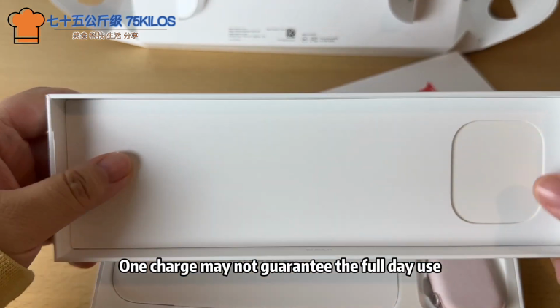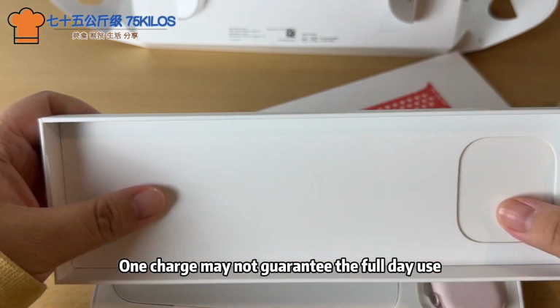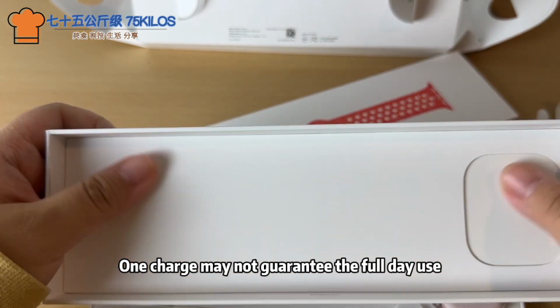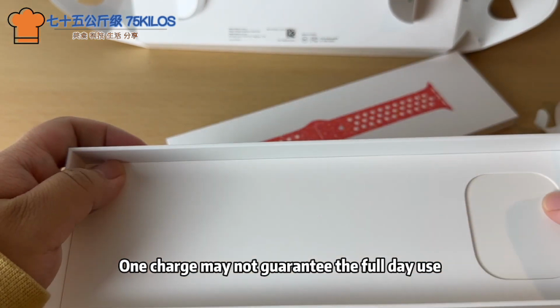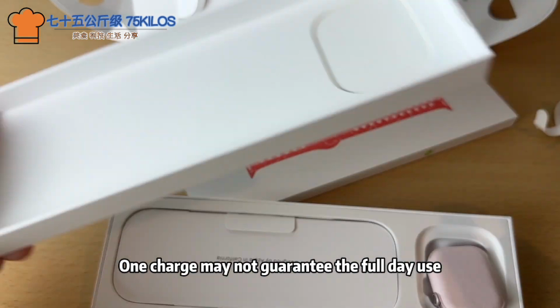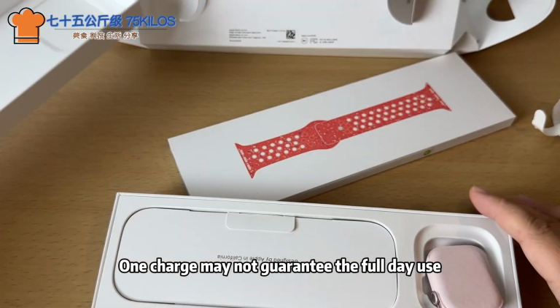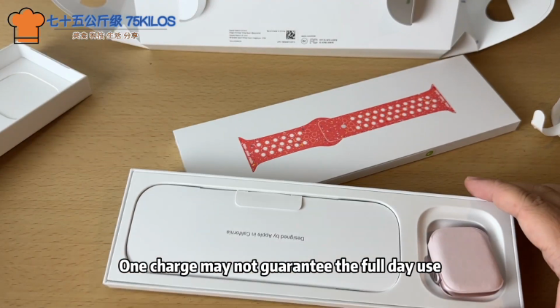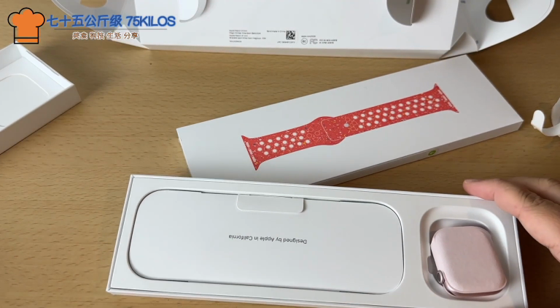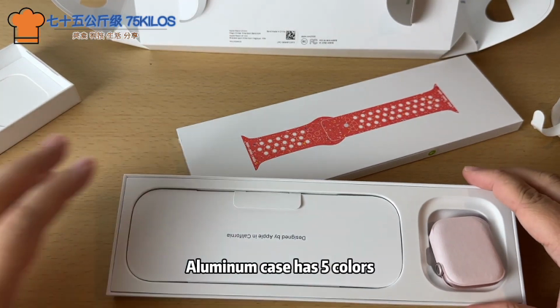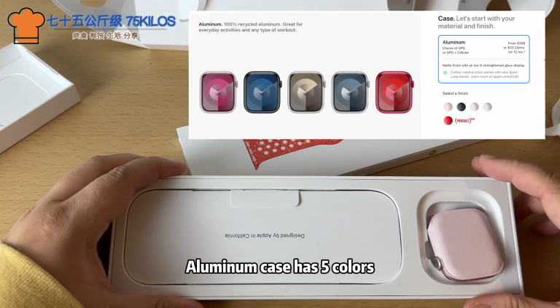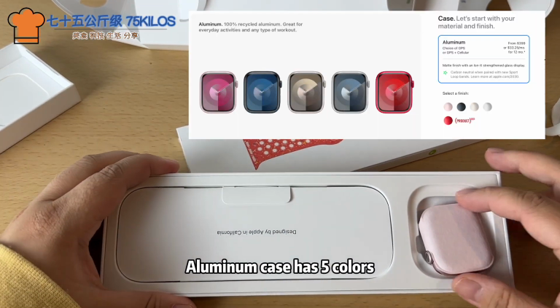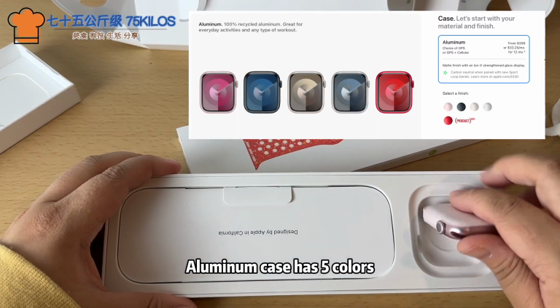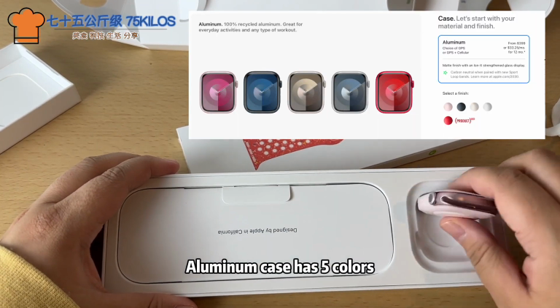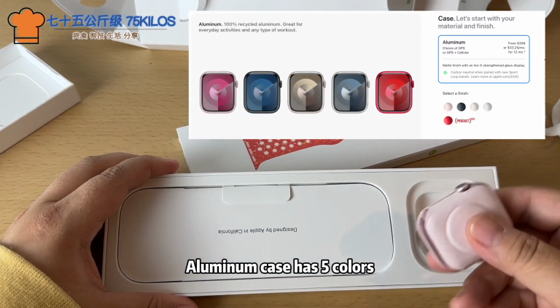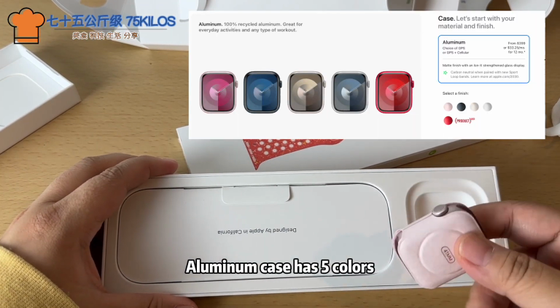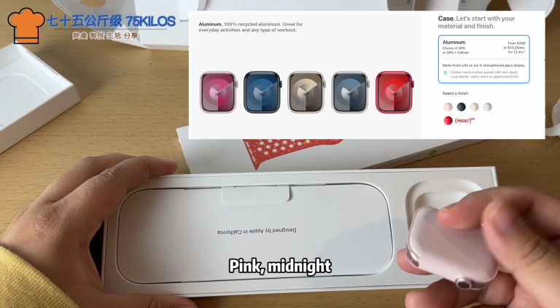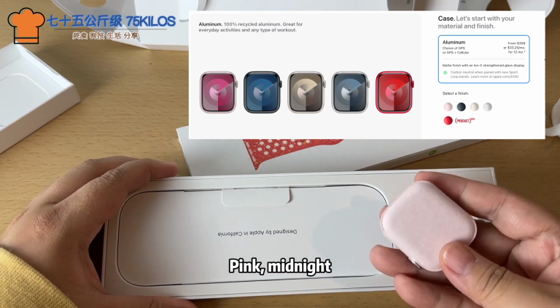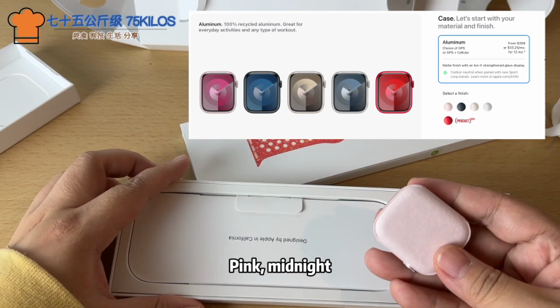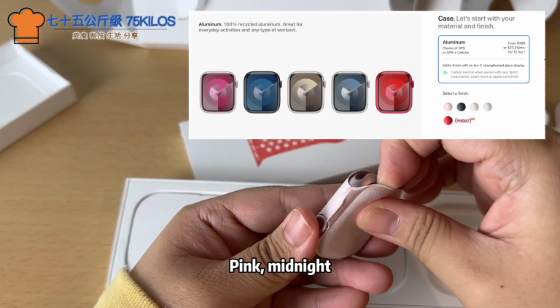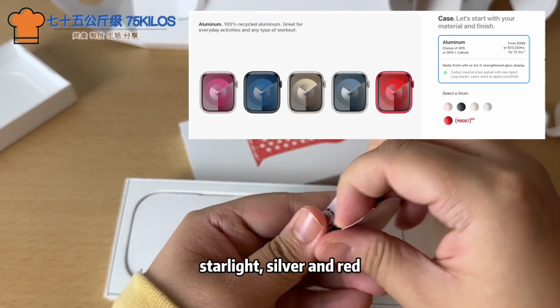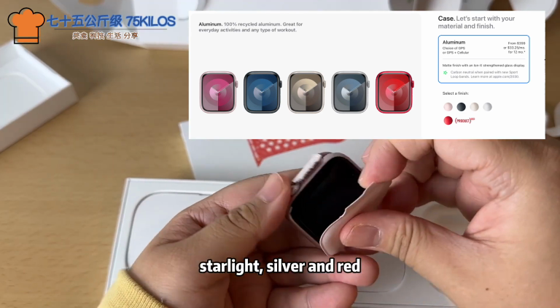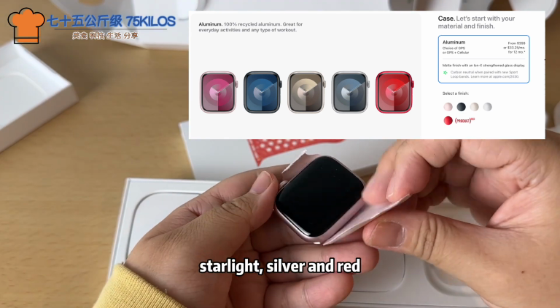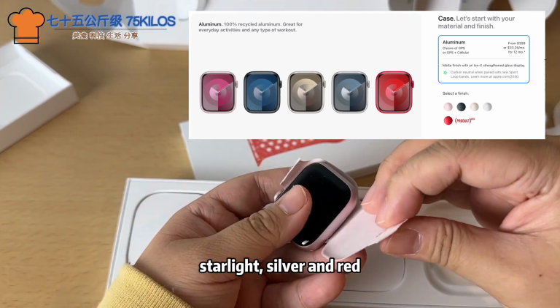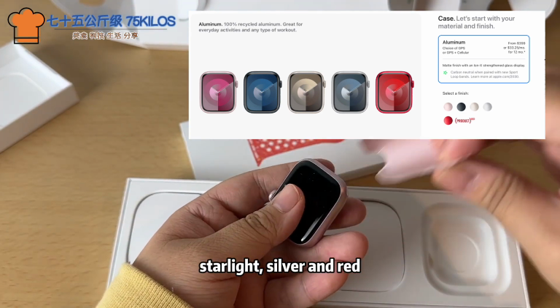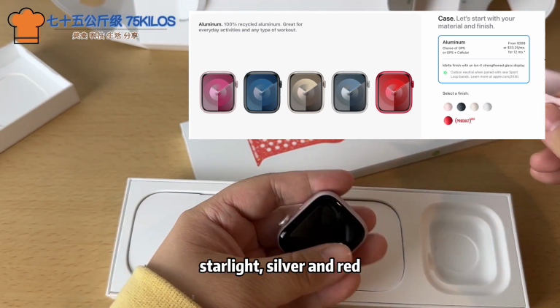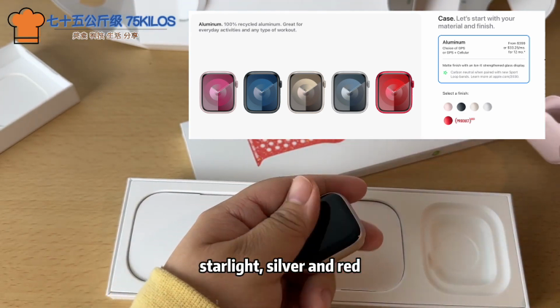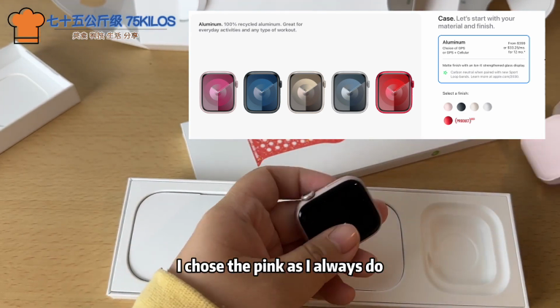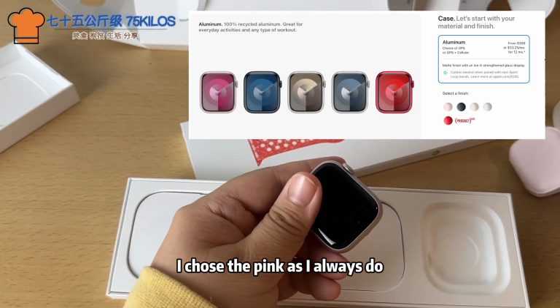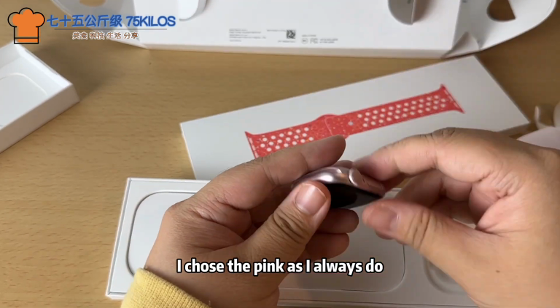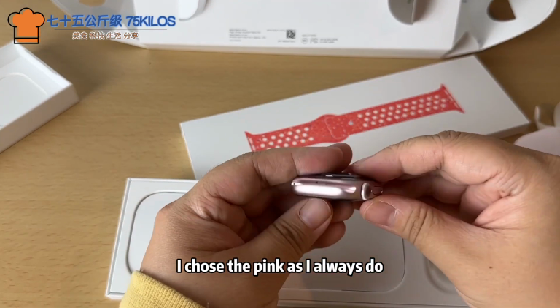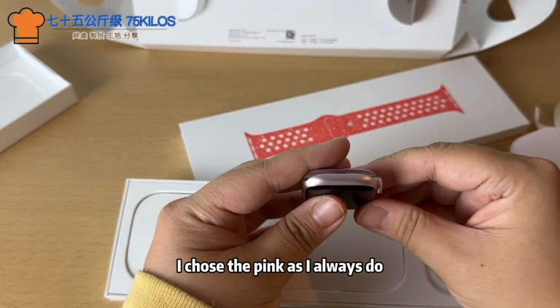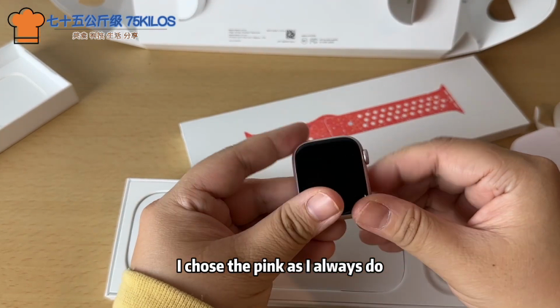One charge may not guarantee full use. The aluminum case comes in 5 colors: pink, midnight, starlight, silver, and red. I chose pink, as I always do.